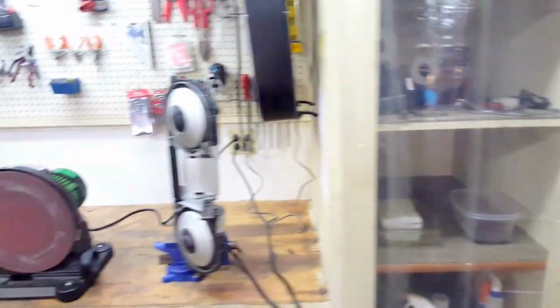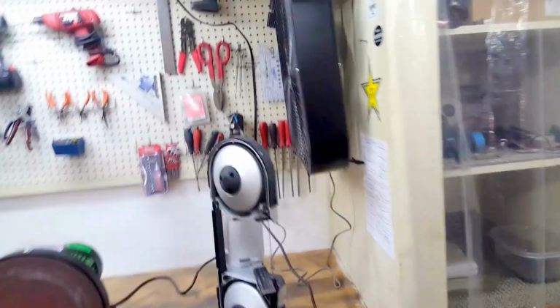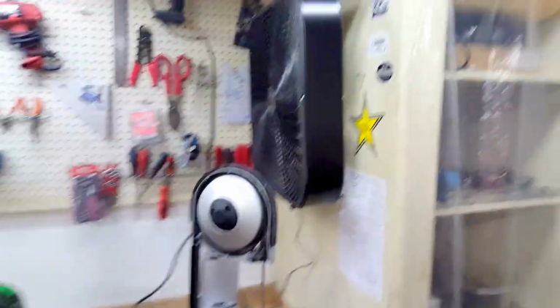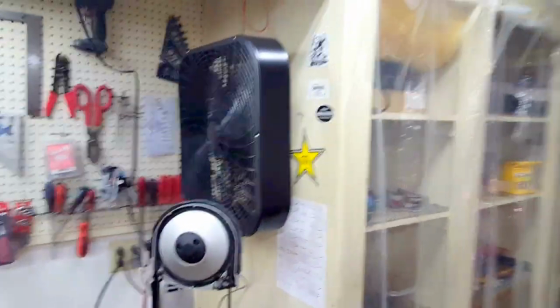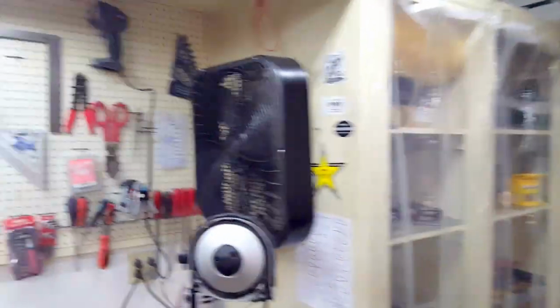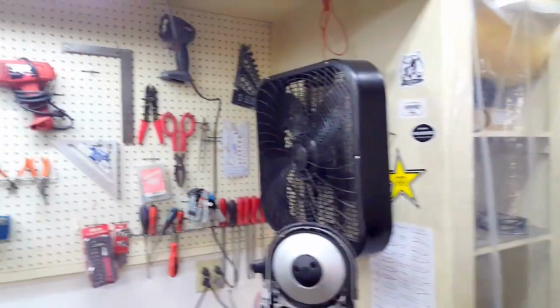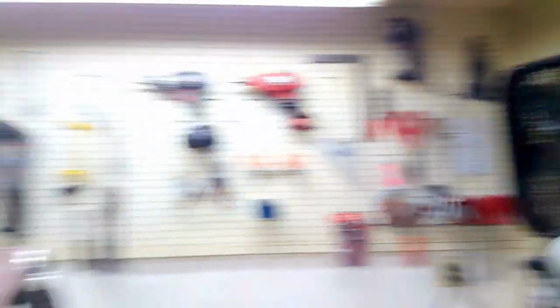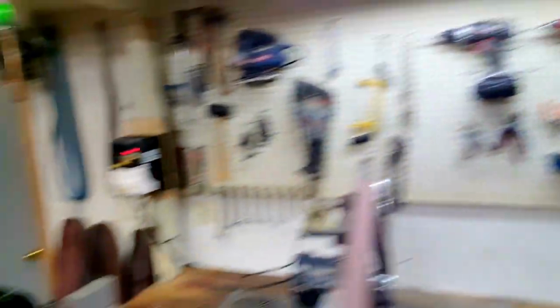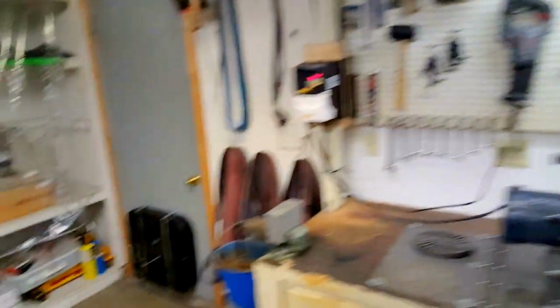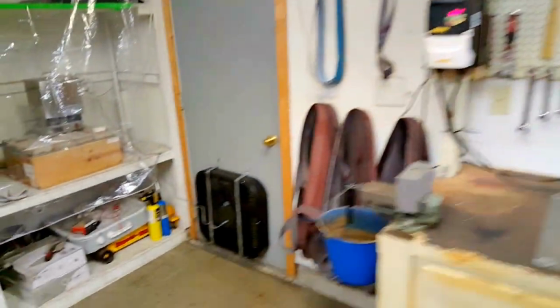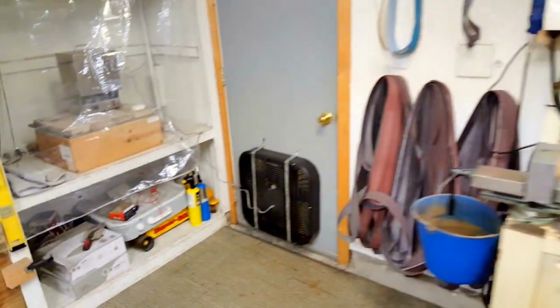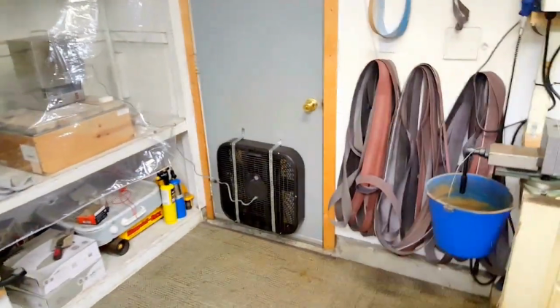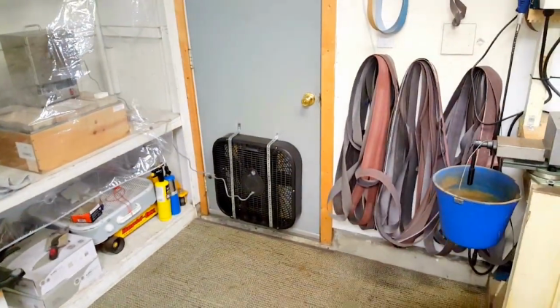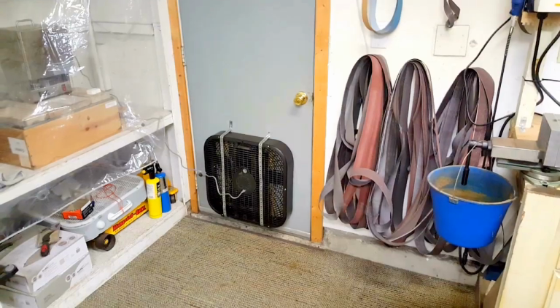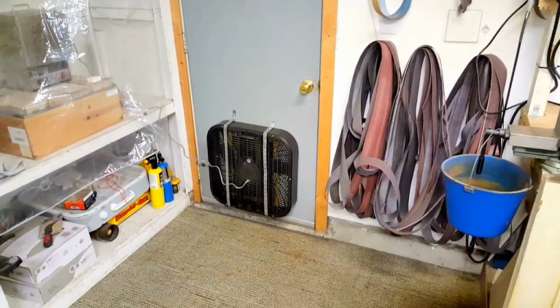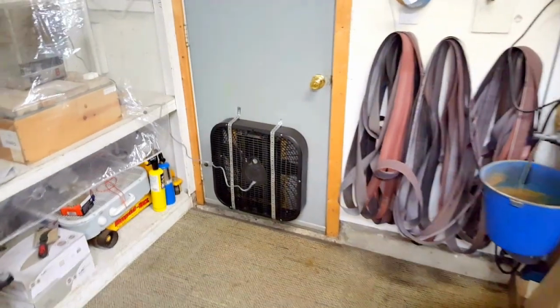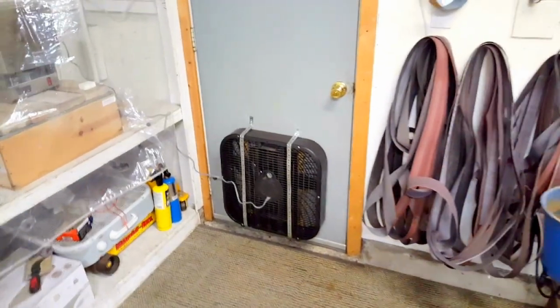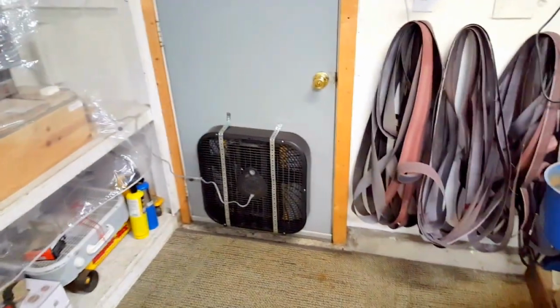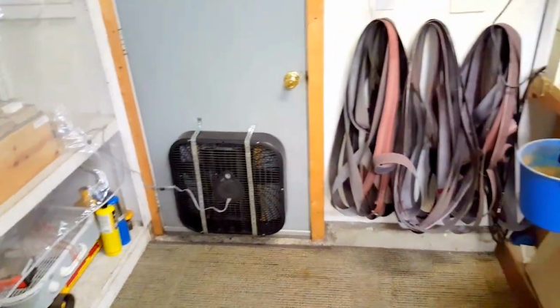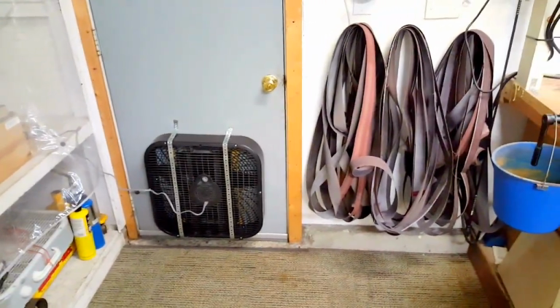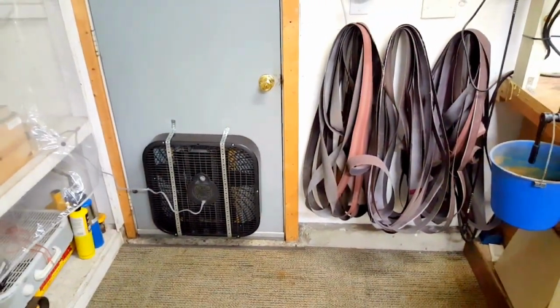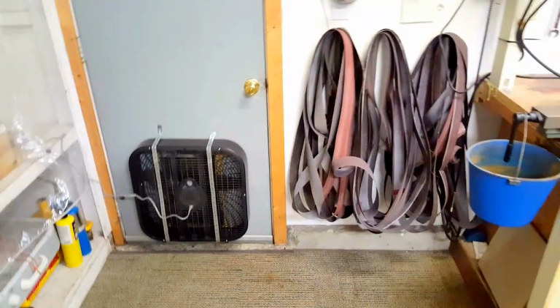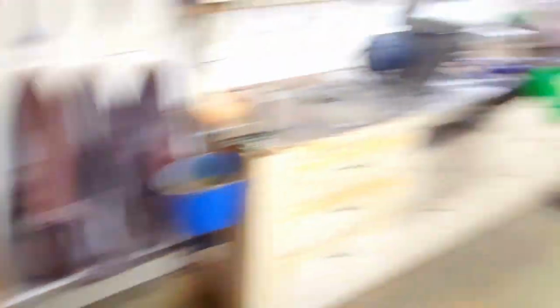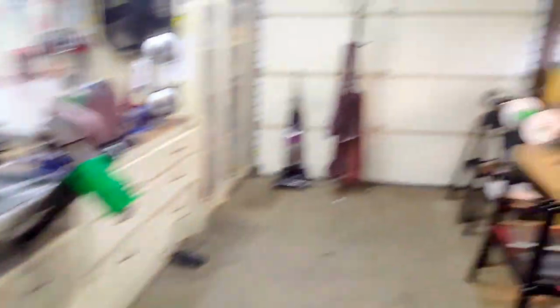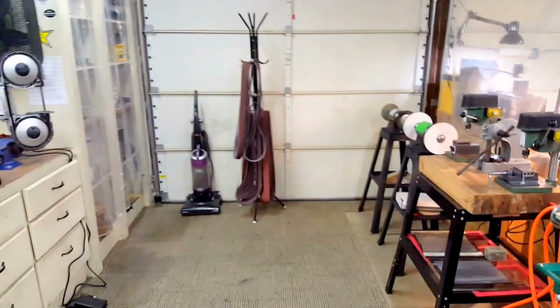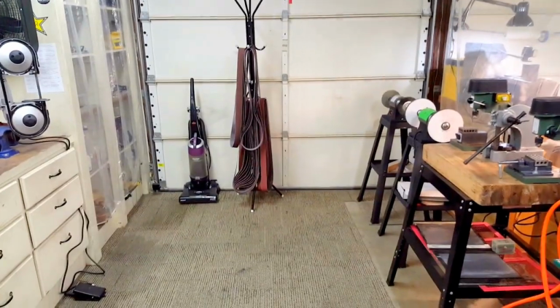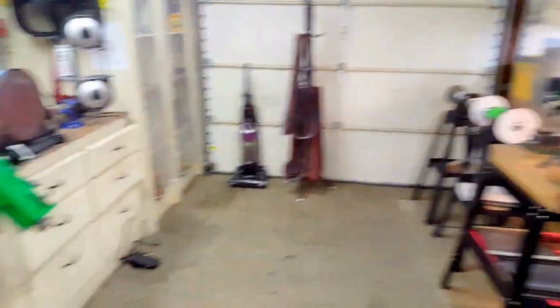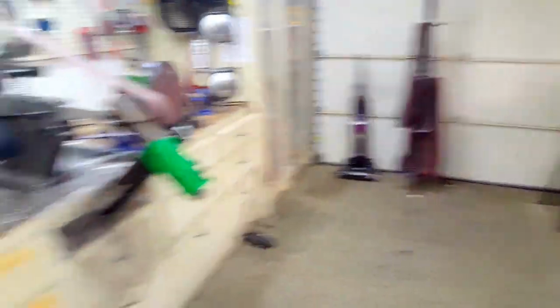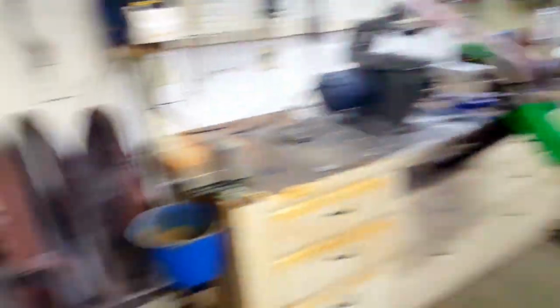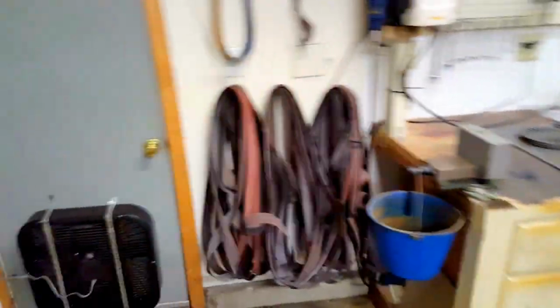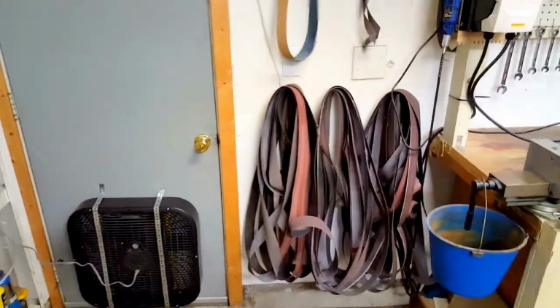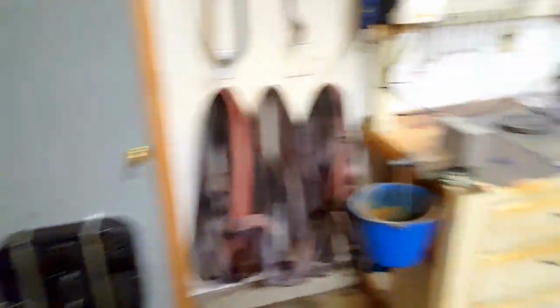That's actually why I put this little fan up here — it blows air this way. I got a hole in this door right here, like a pet door, and I'm kind of circulating it. I'll open up that garage door over there to where I have a decent little circulation going on.